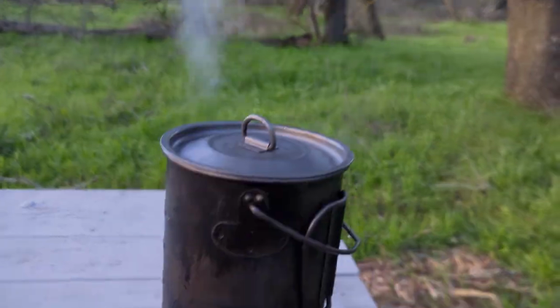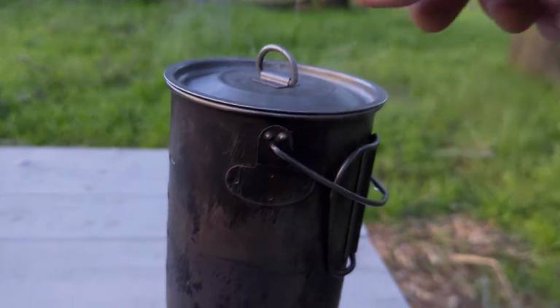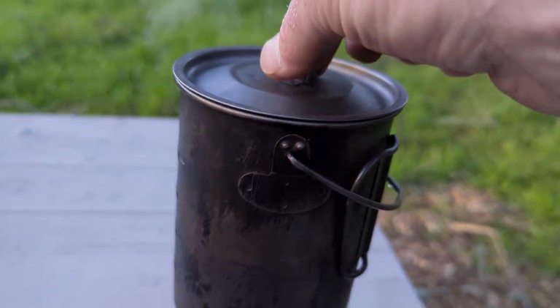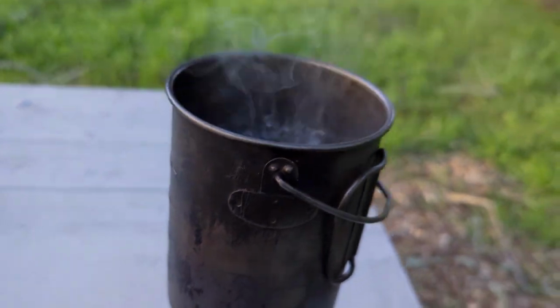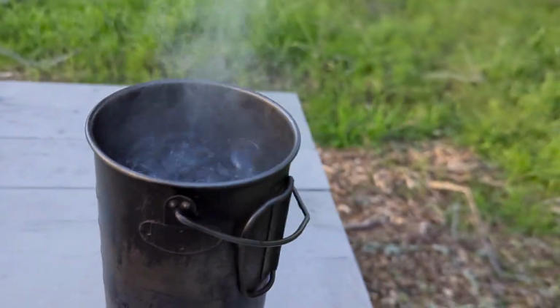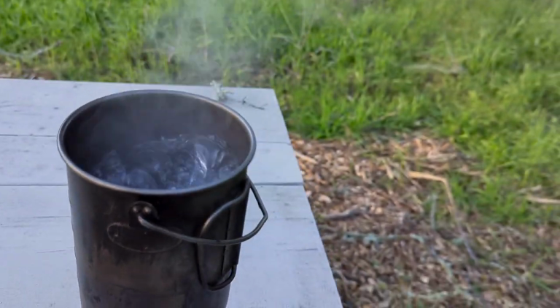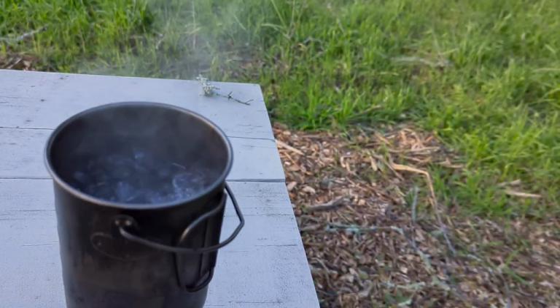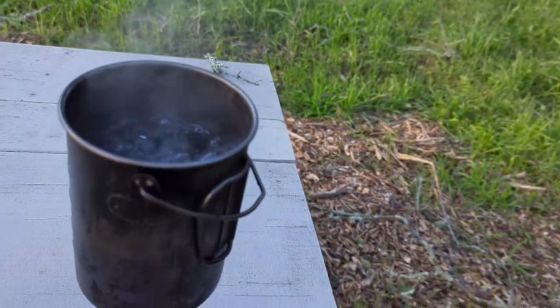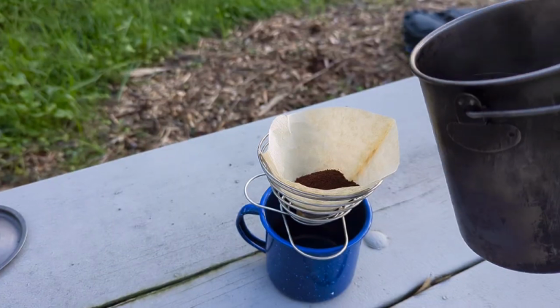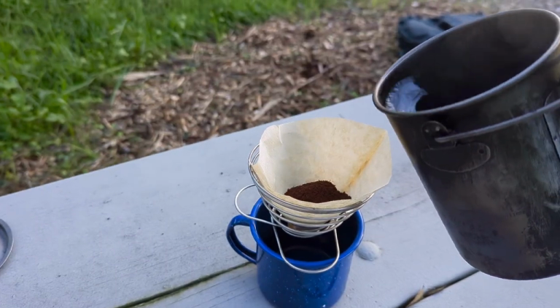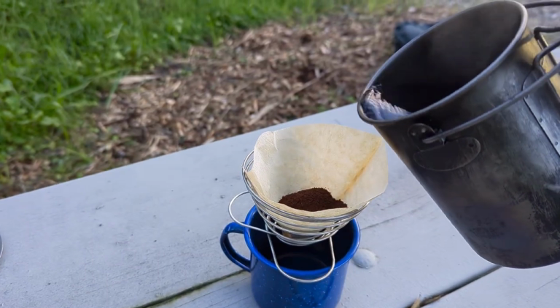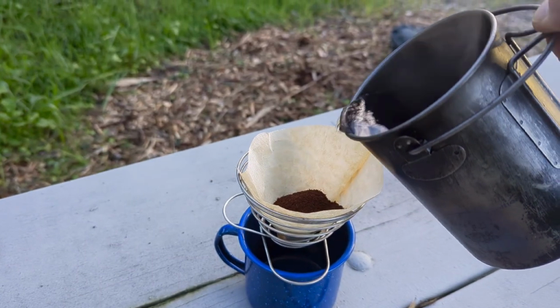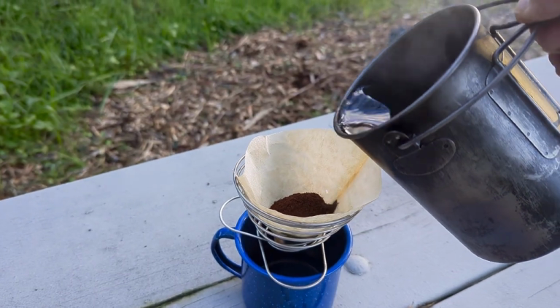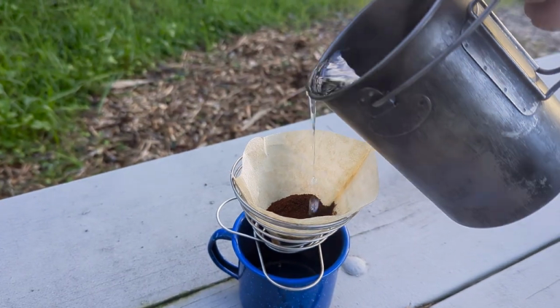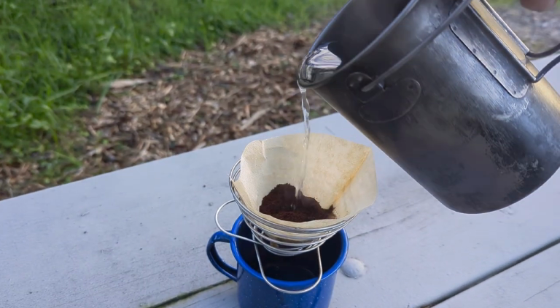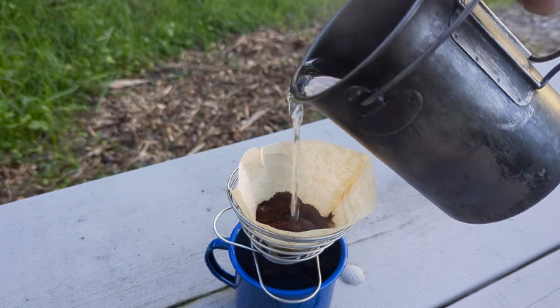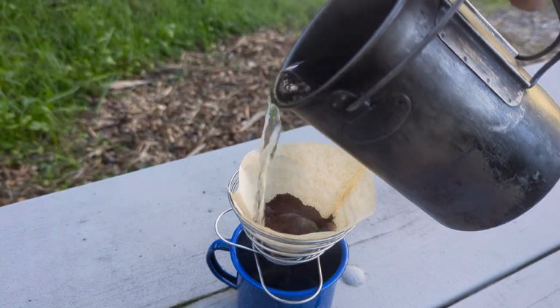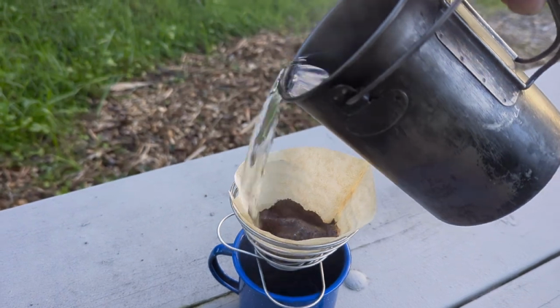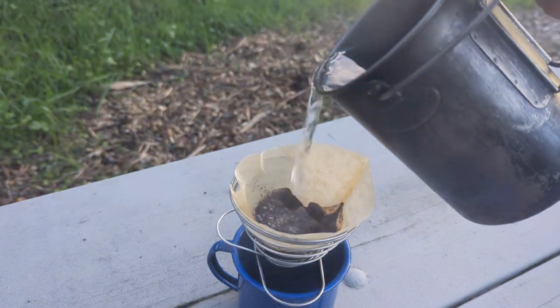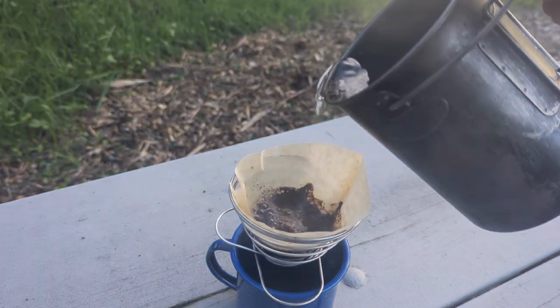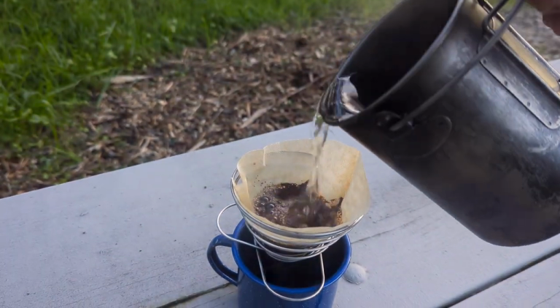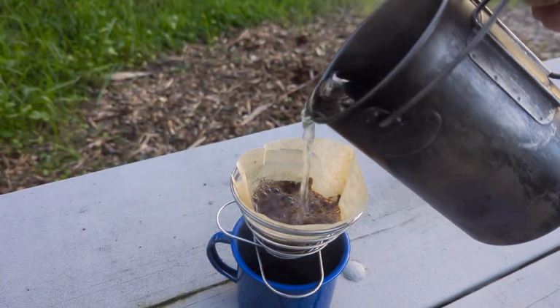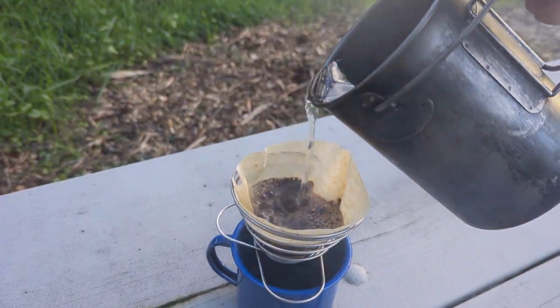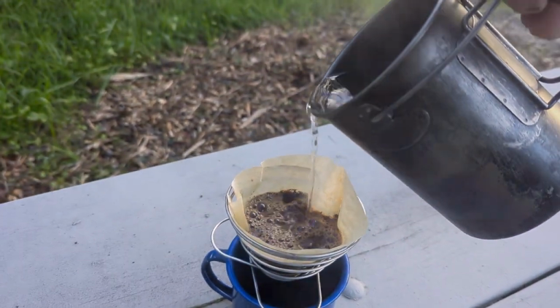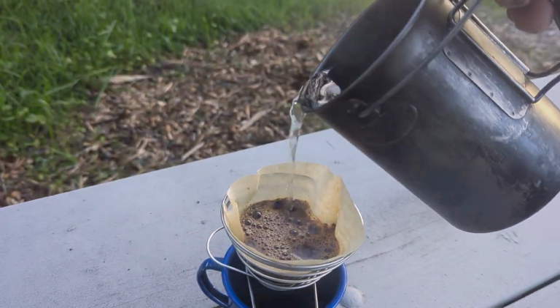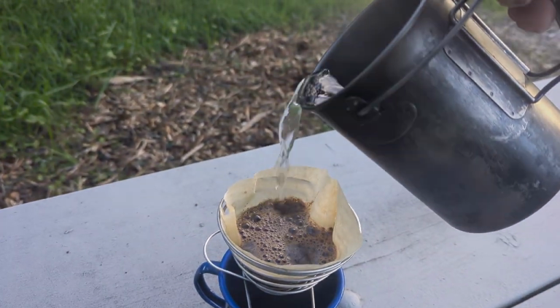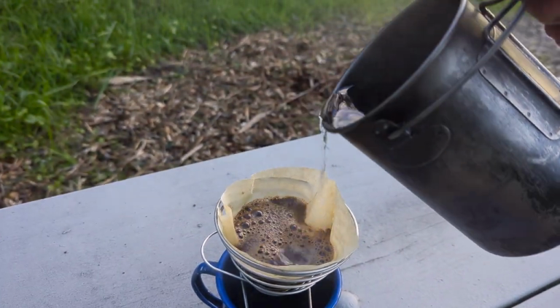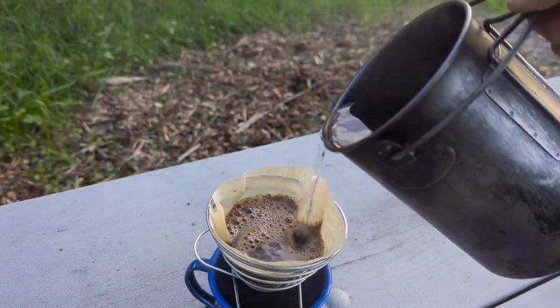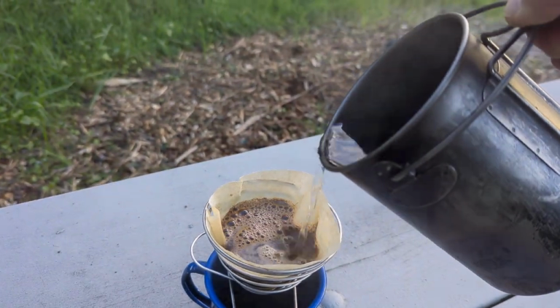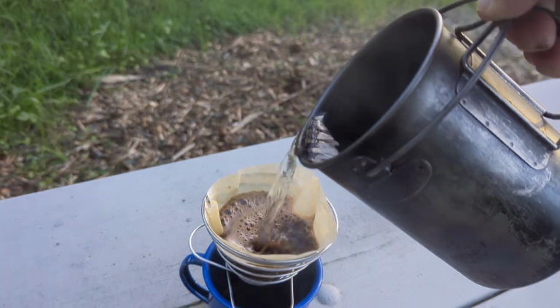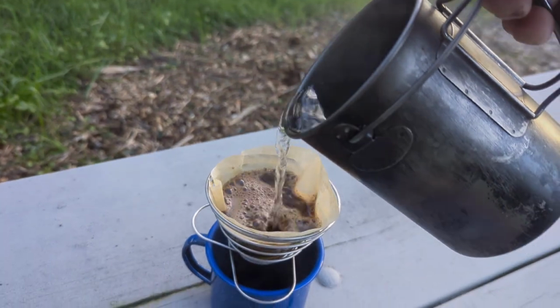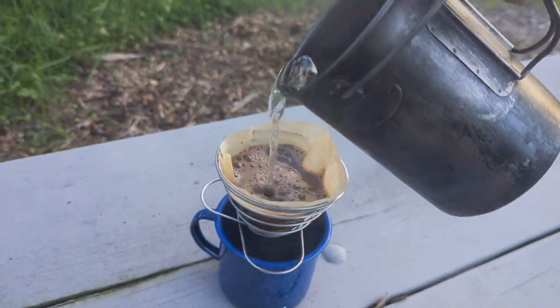Alright, we got our boiling water here. We're just gonna start getting this going. Be careful because it wobbles — that's one thing you compromise here is stability.